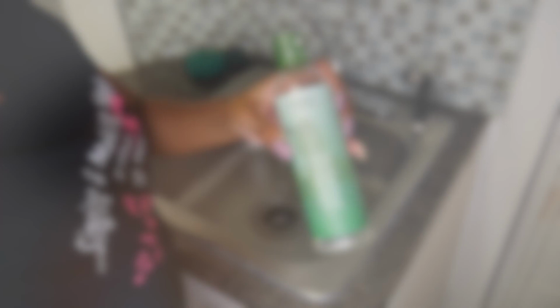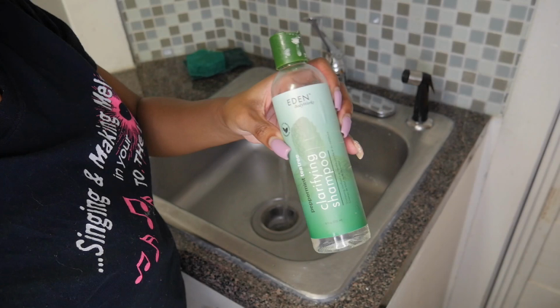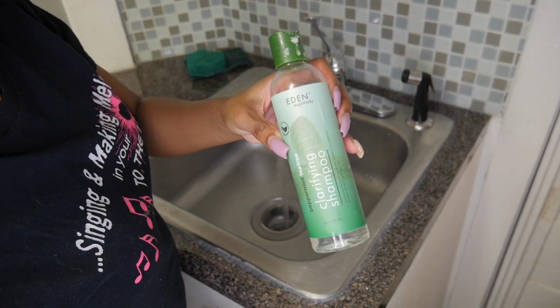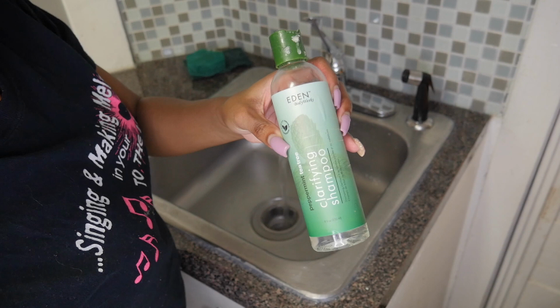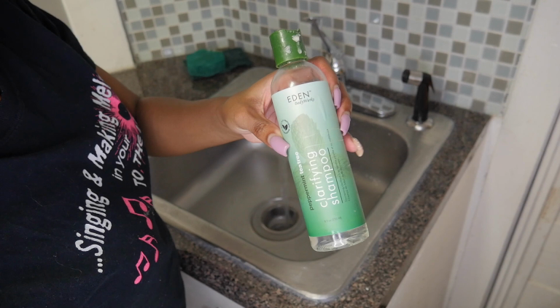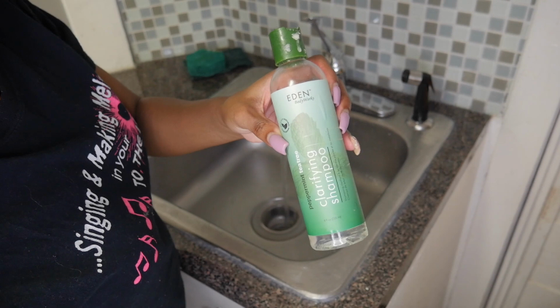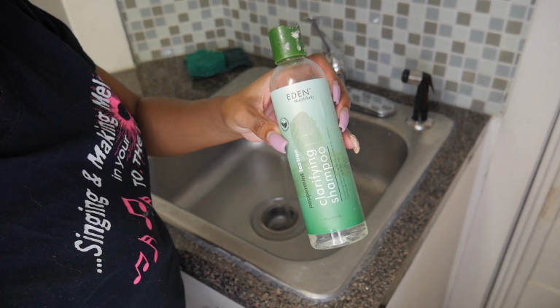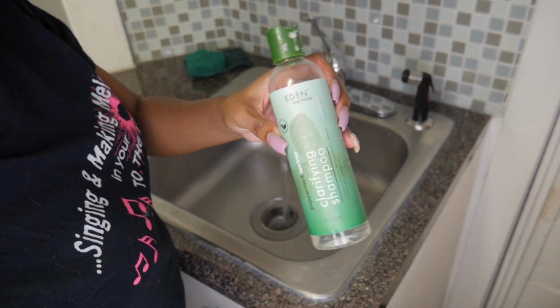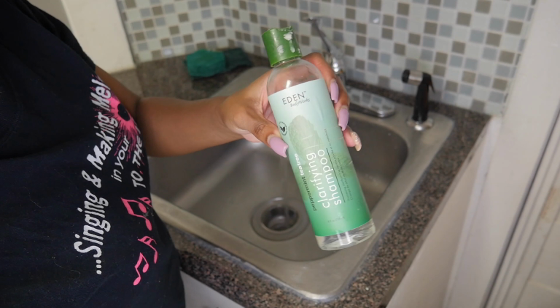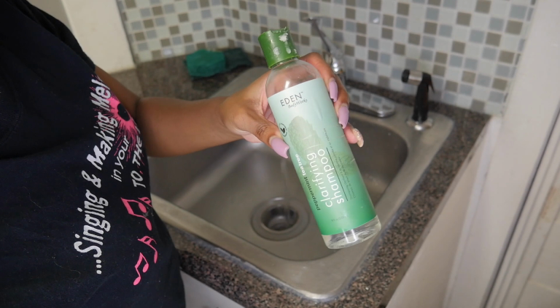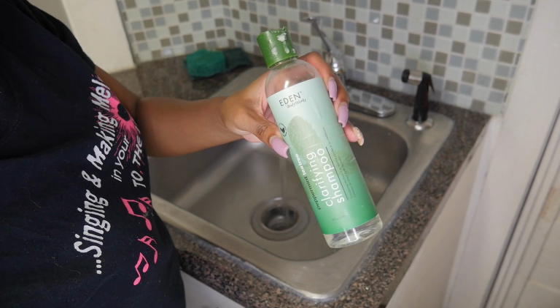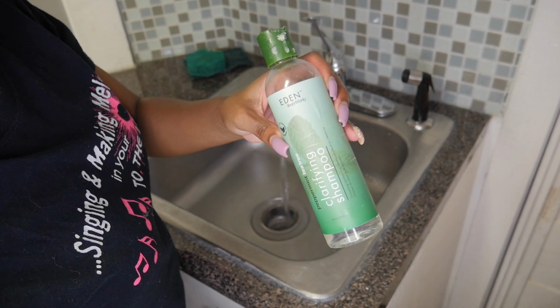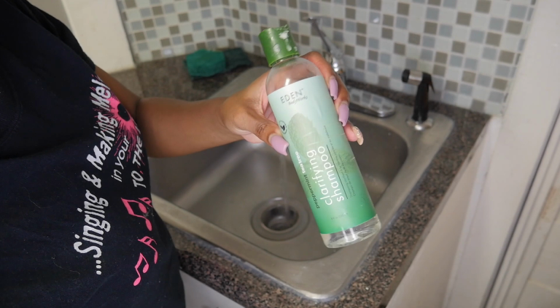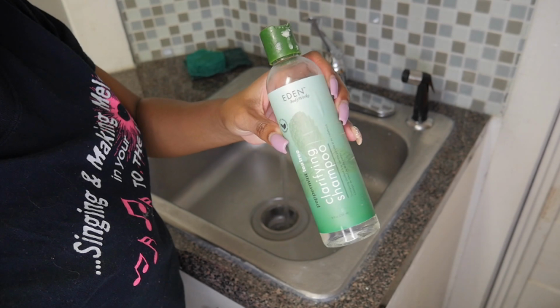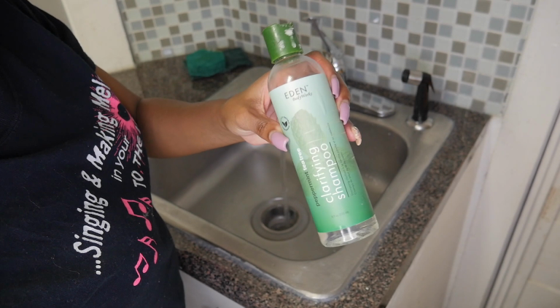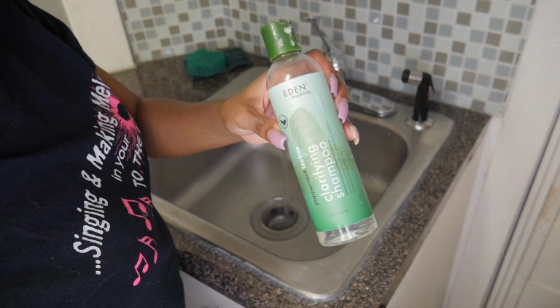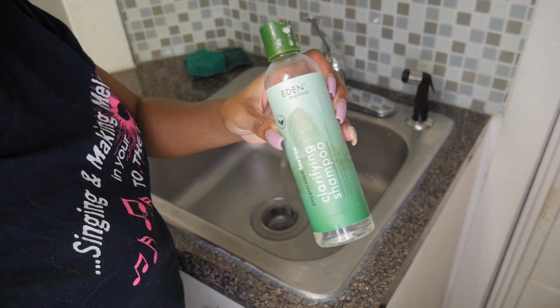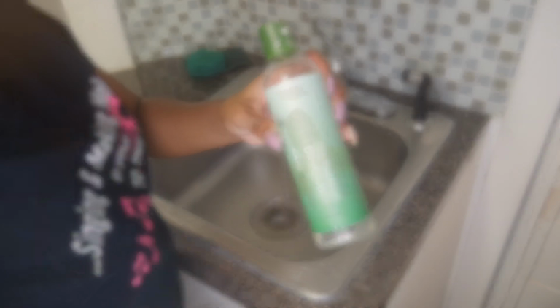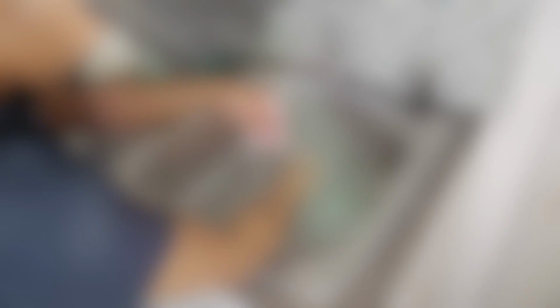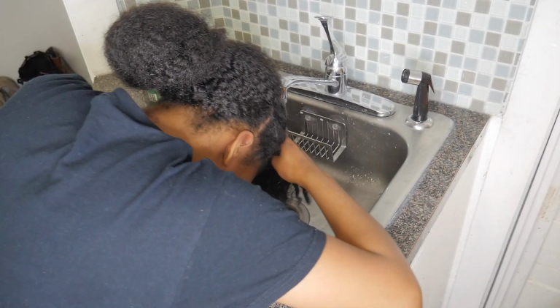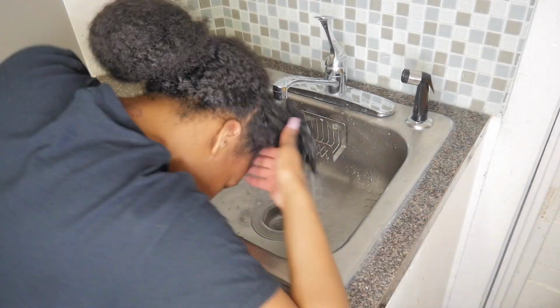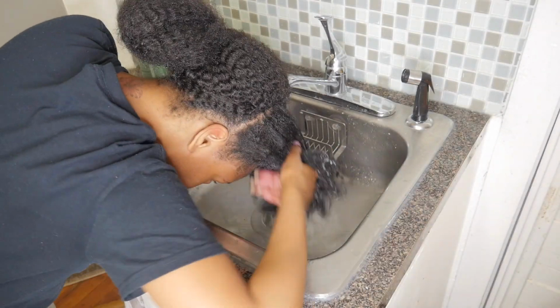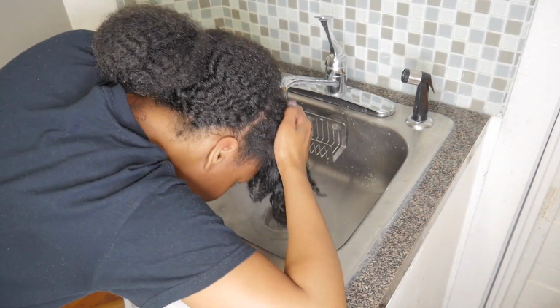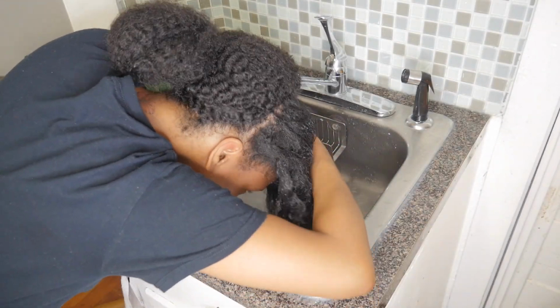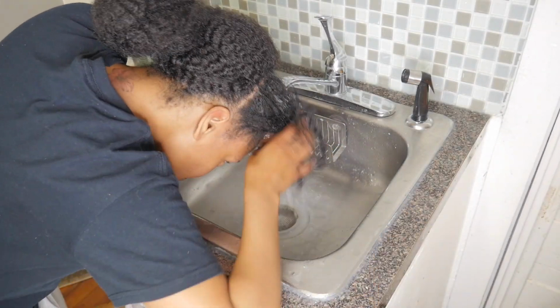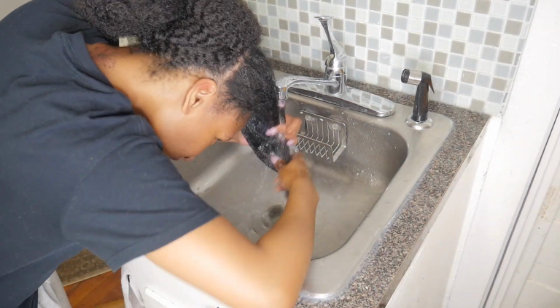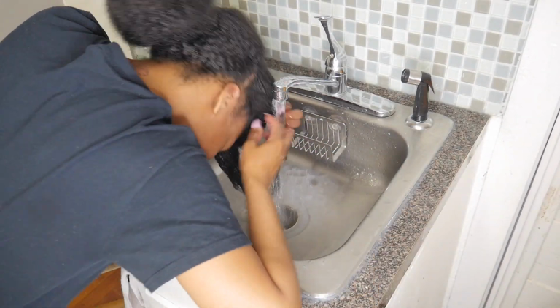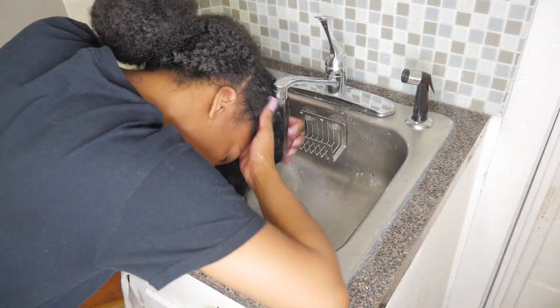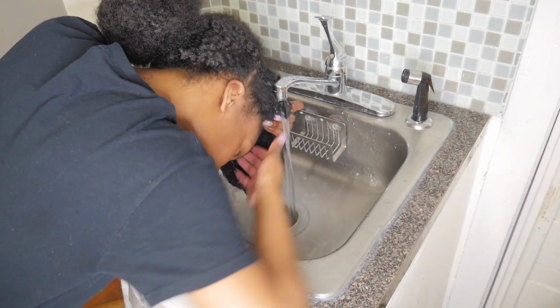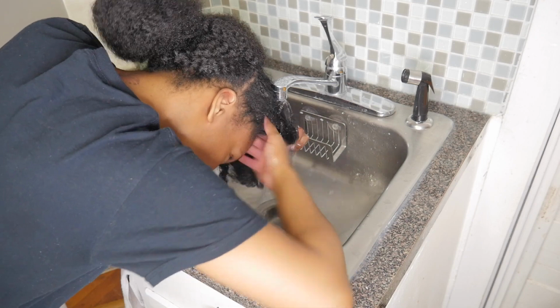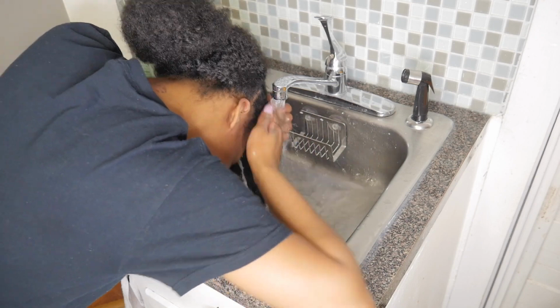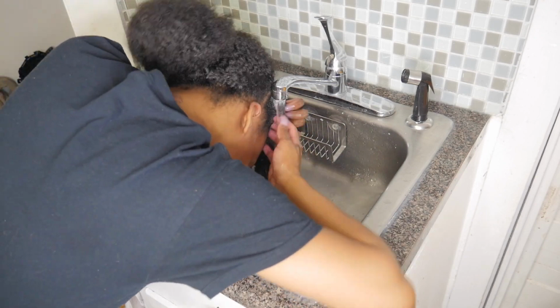For the first cleanse I will be using the Eden Body Works Peppermint Tea Tree Clarifying Shampoo. If you don't know anything about this shampoo please do yourself a favor and check out my Amazon storefront to get you one. Link is in the description box.